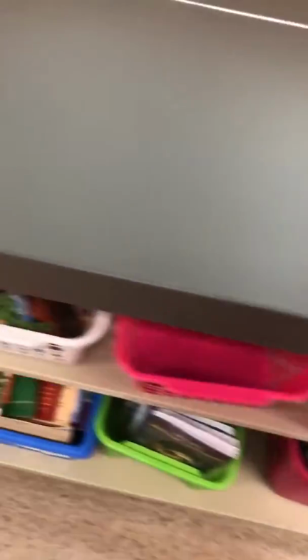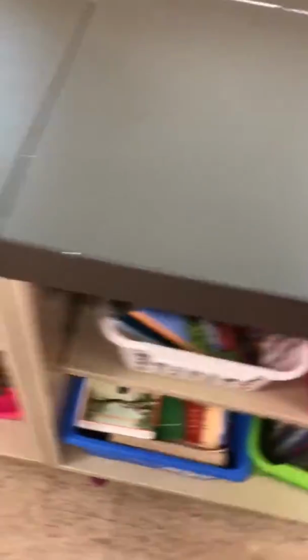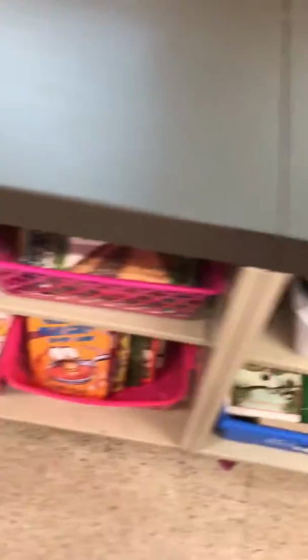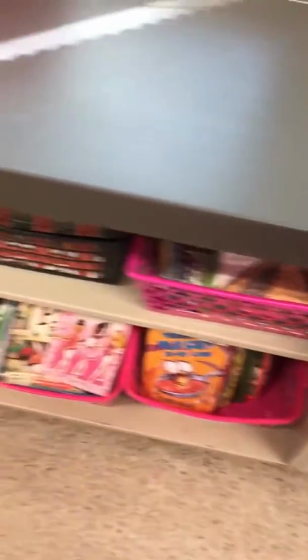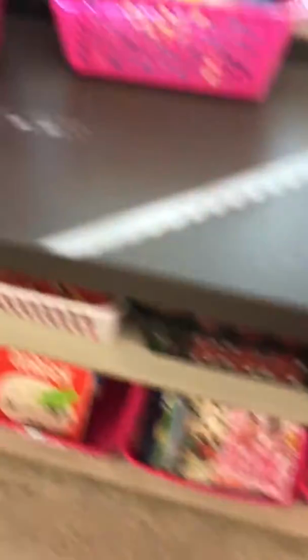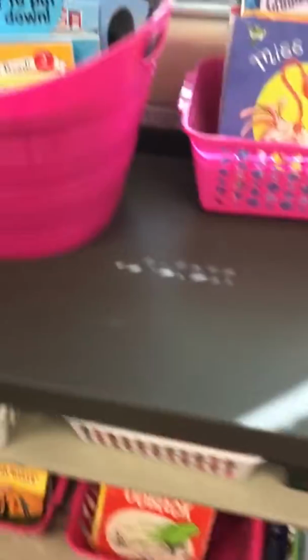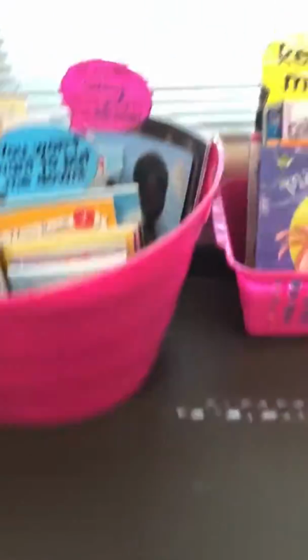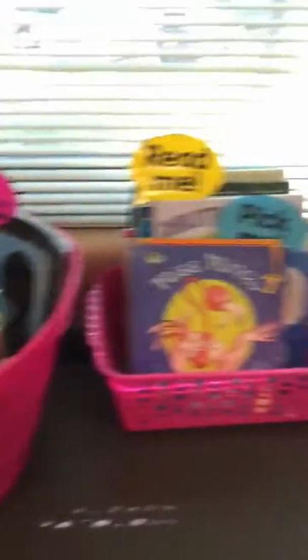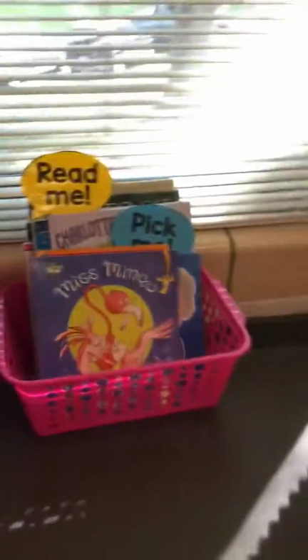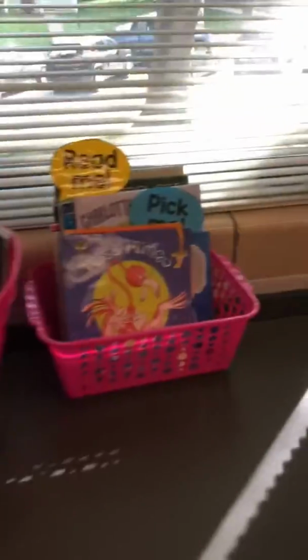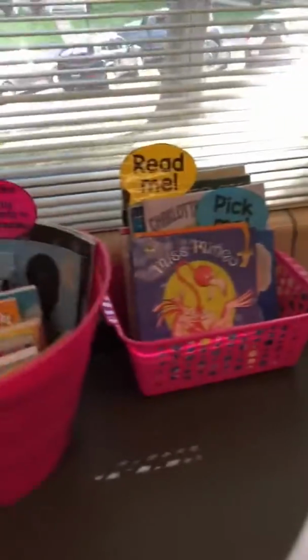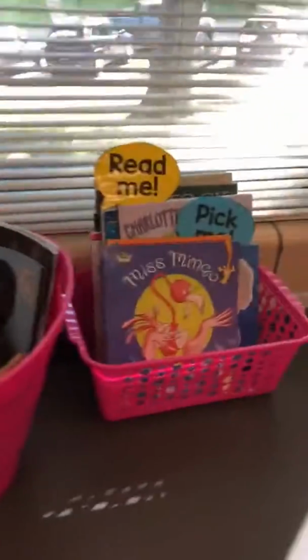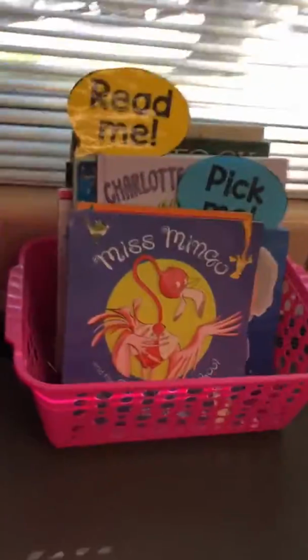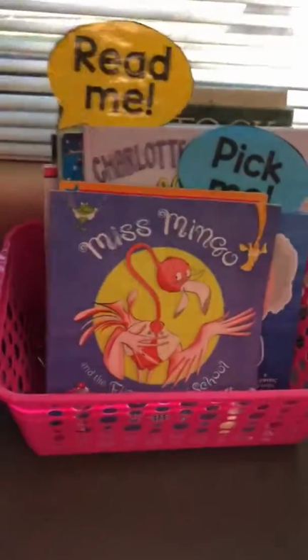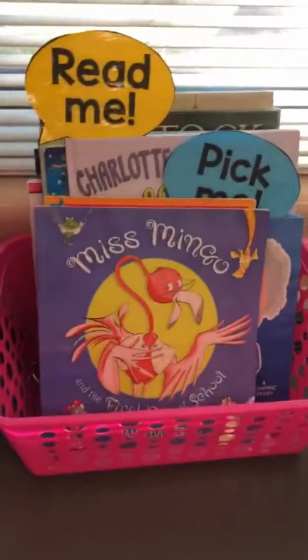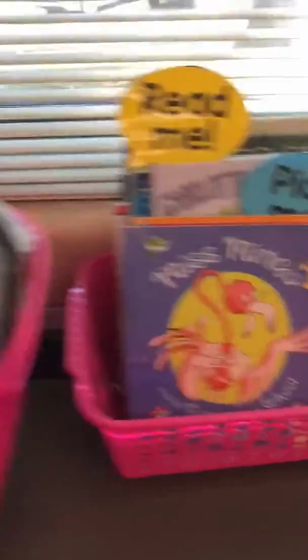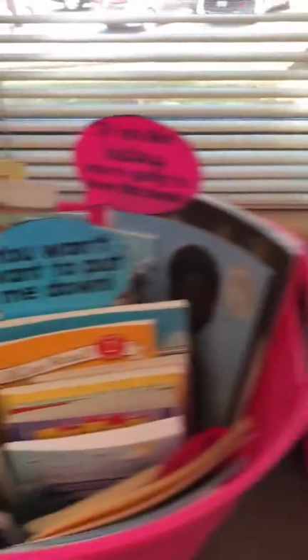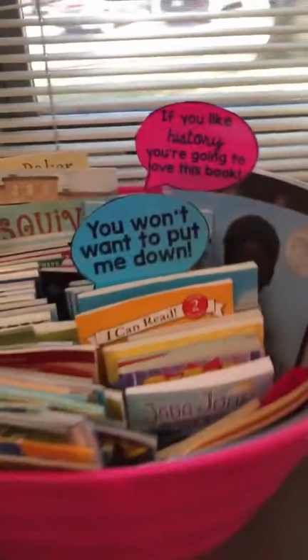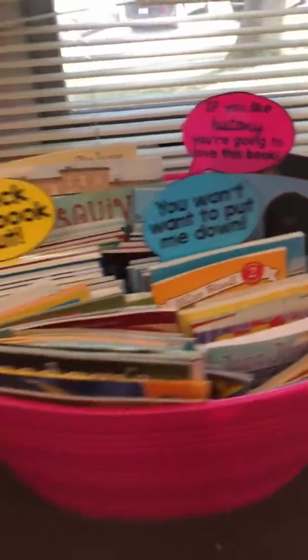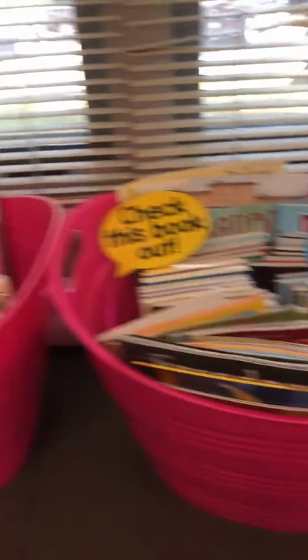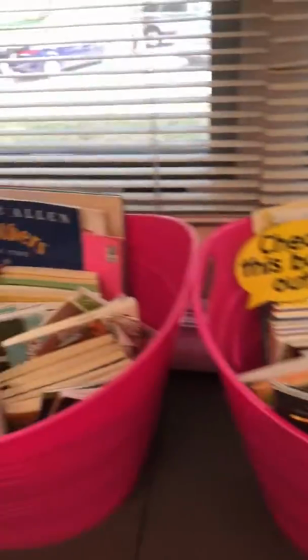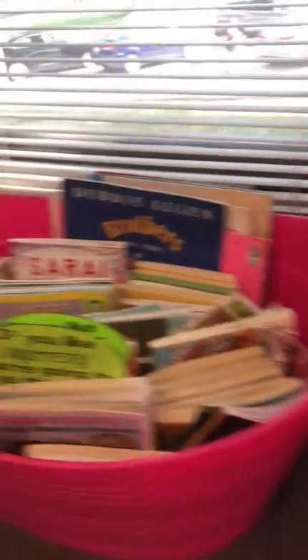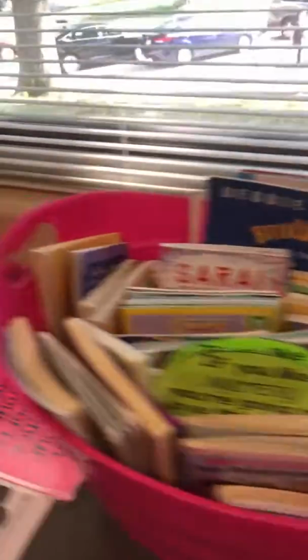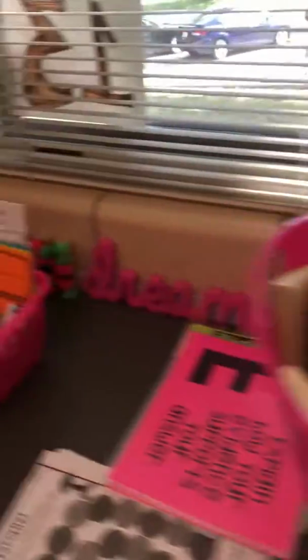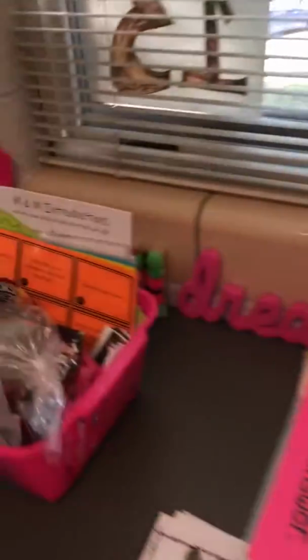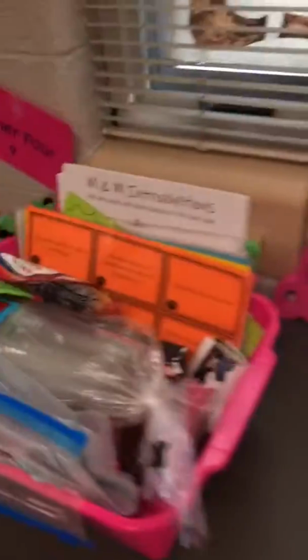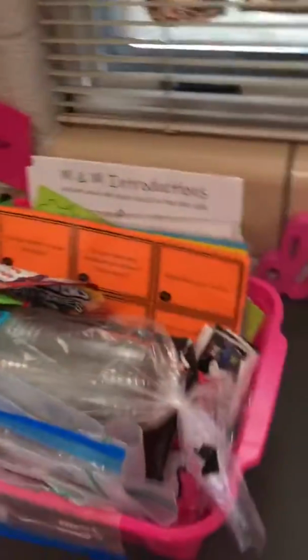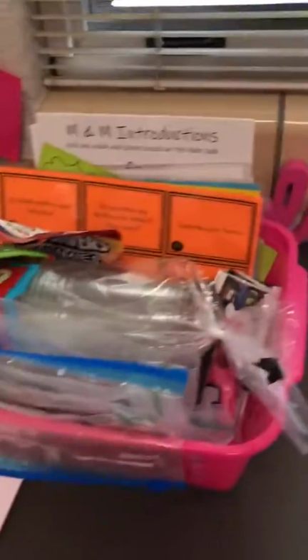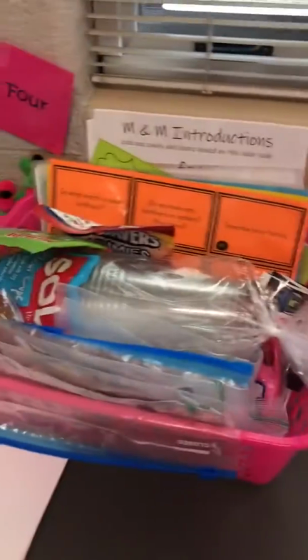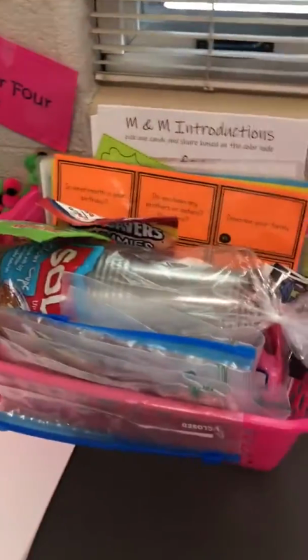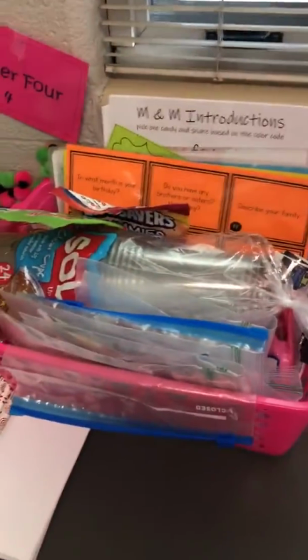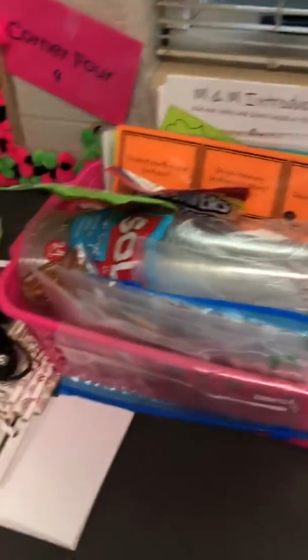The library area. Here are my books that I'm going to be reading on the first day of school. Here are my activities for the first day of school.